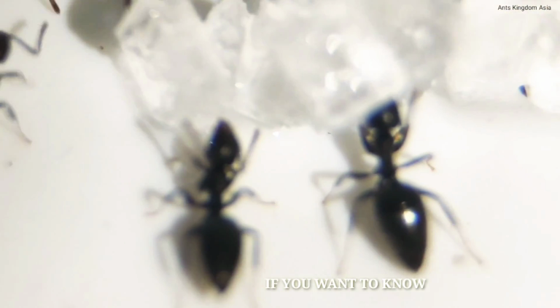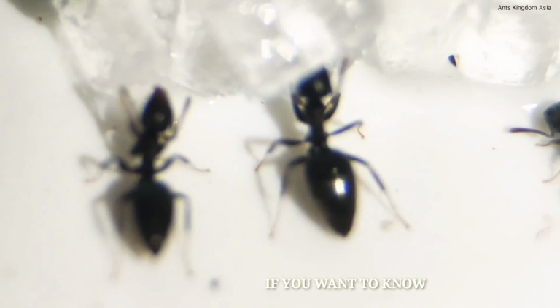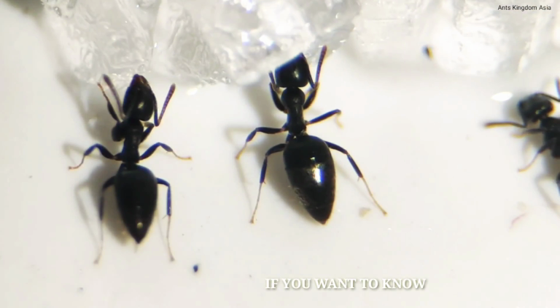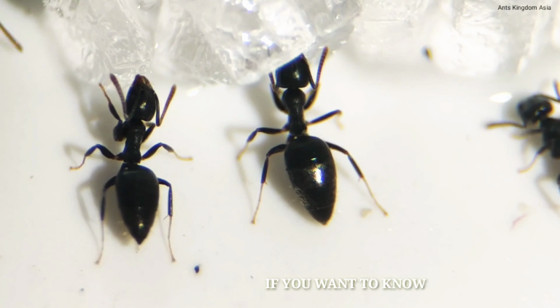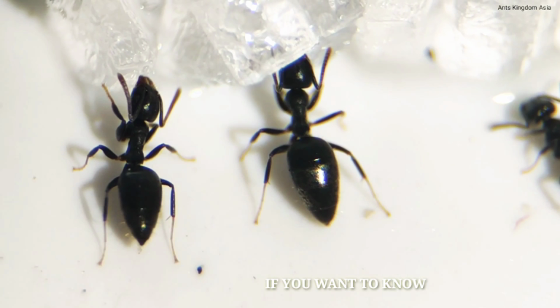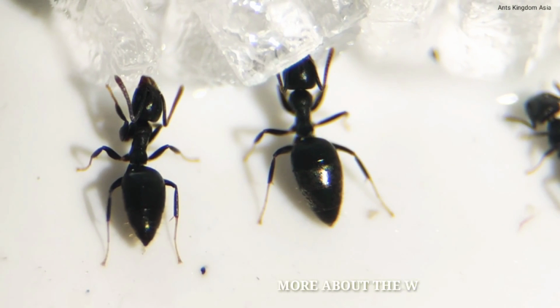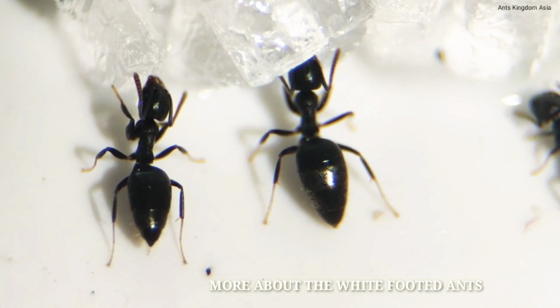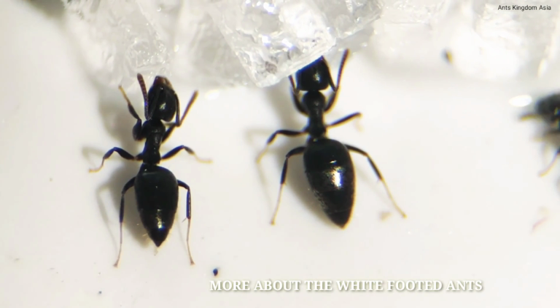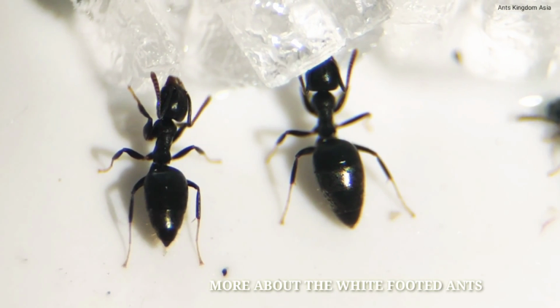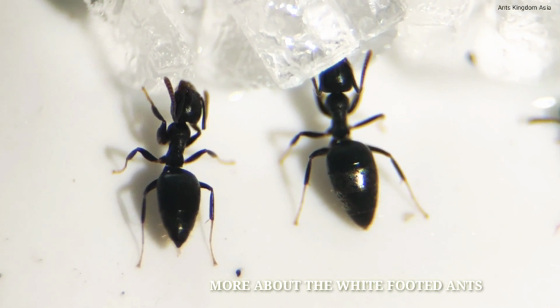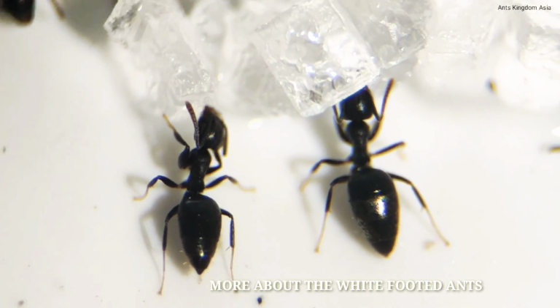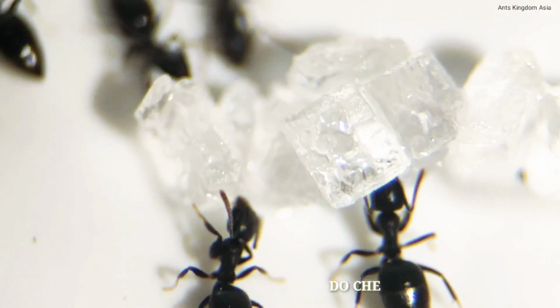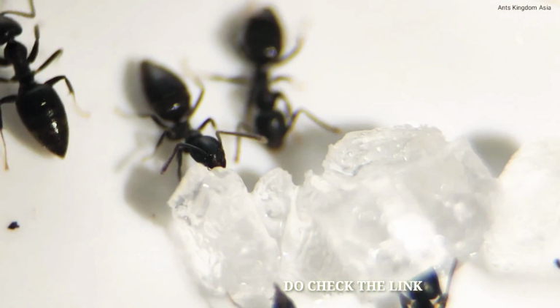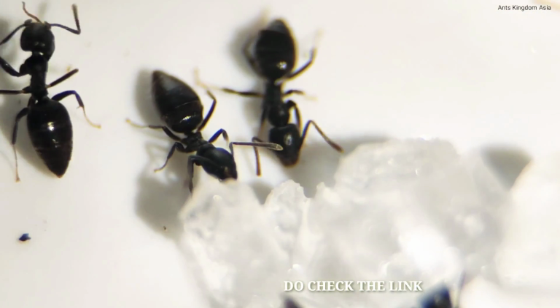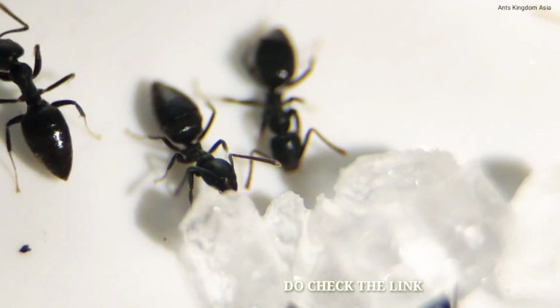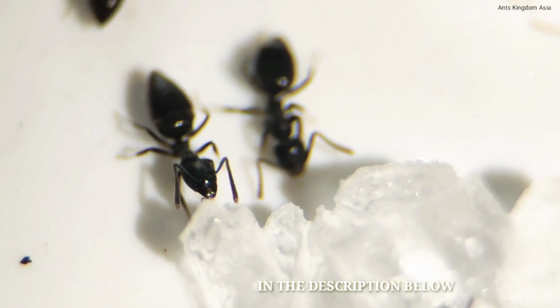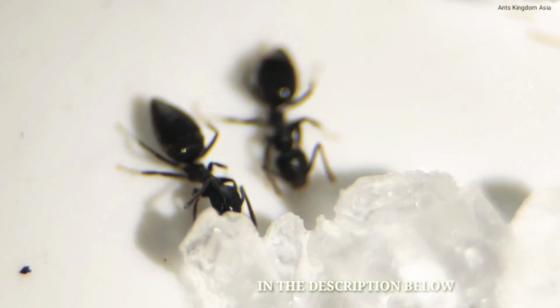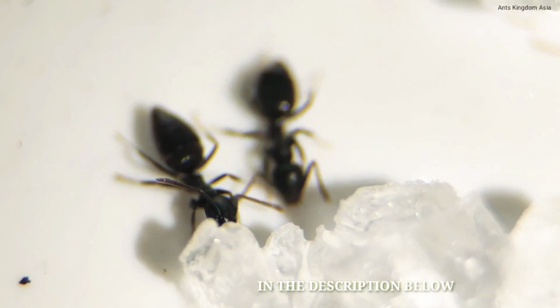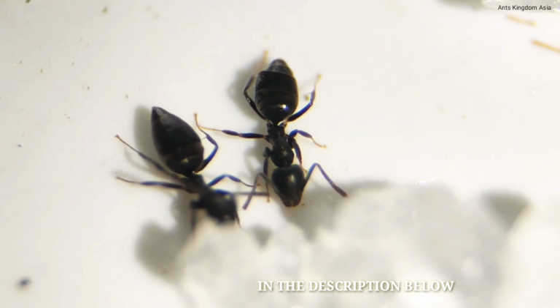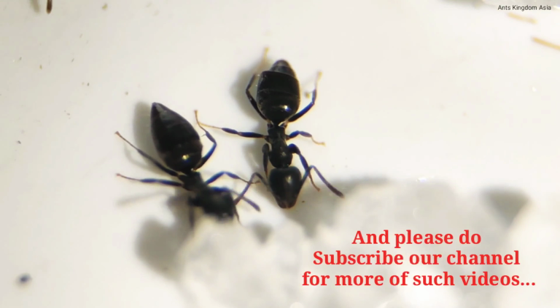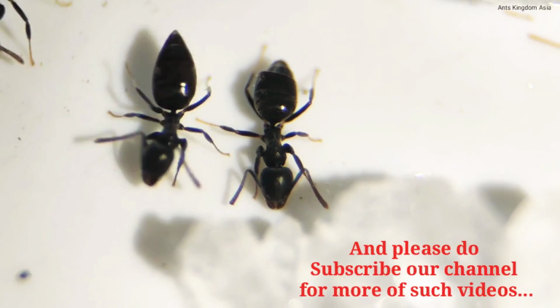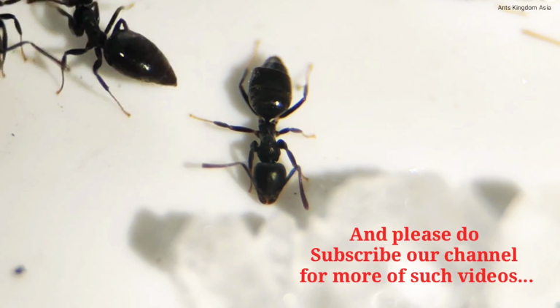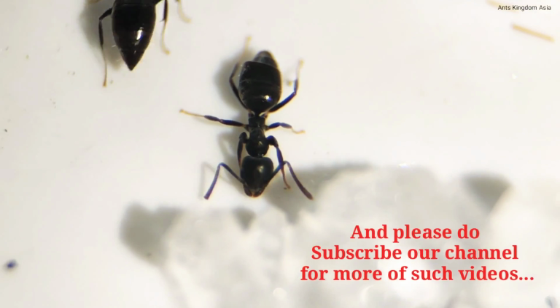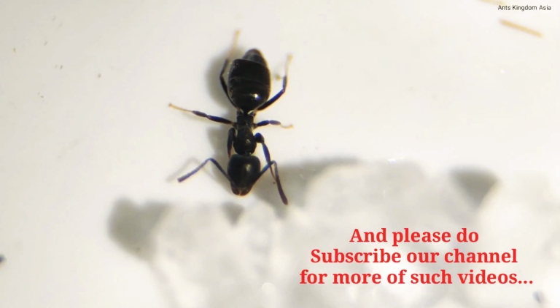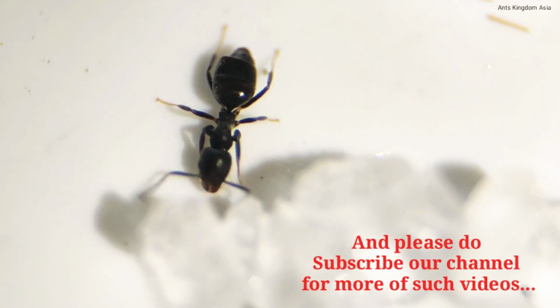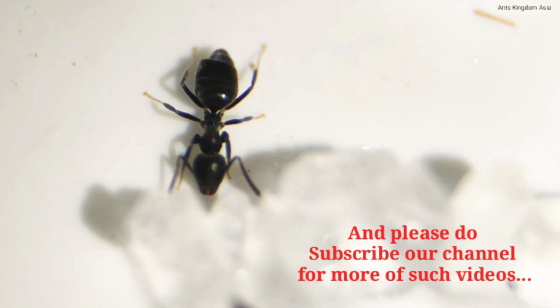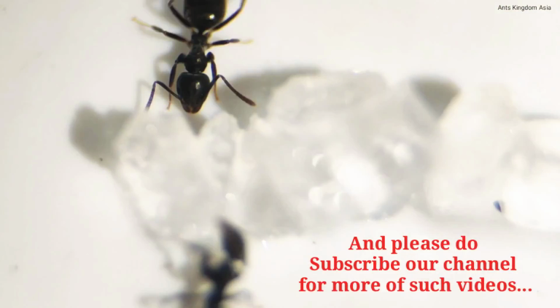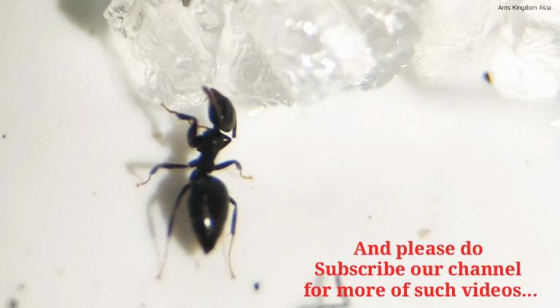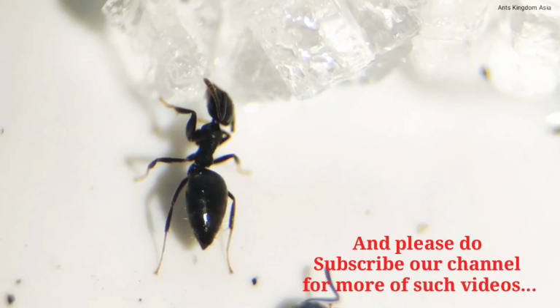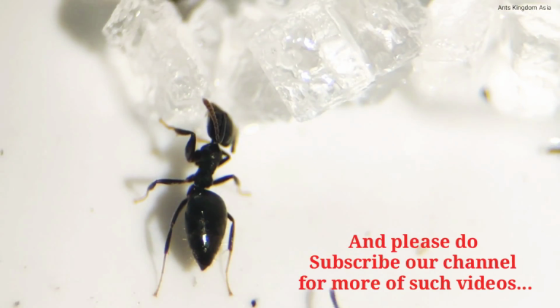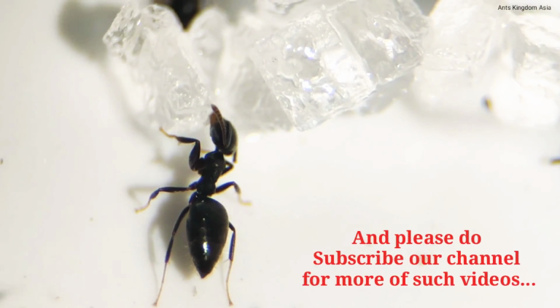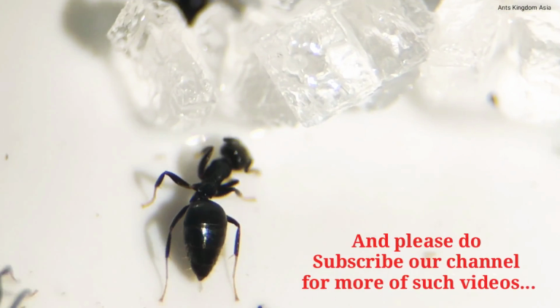If you want to know more about the white-footed ants, do check the link in the description below. And please do subscribe to our channel for more such videos.